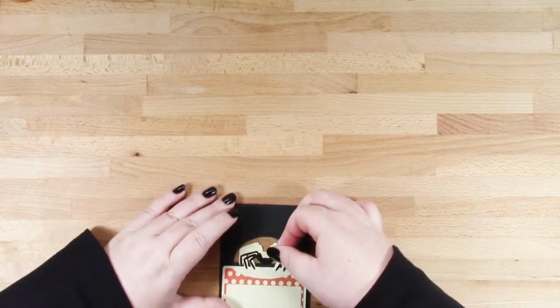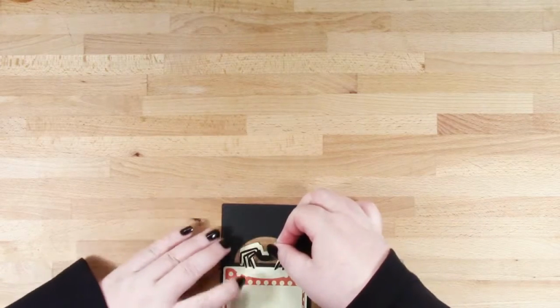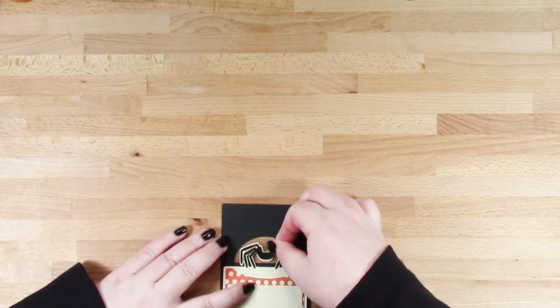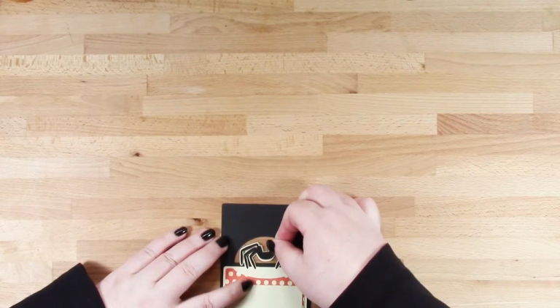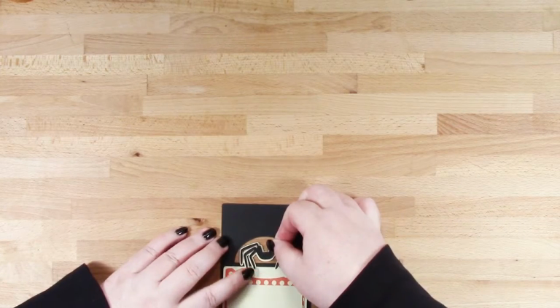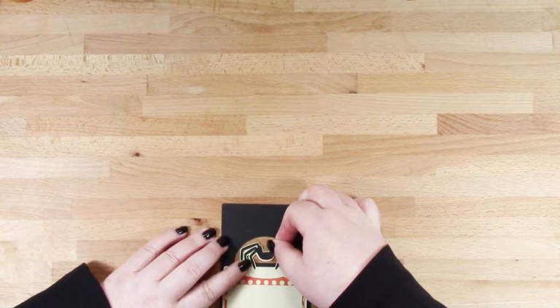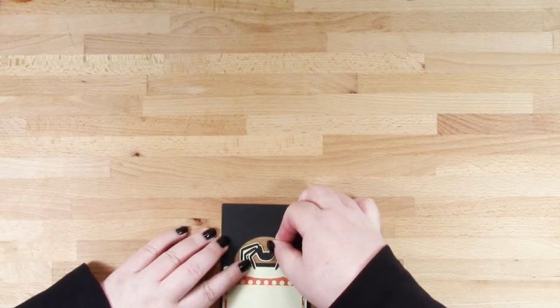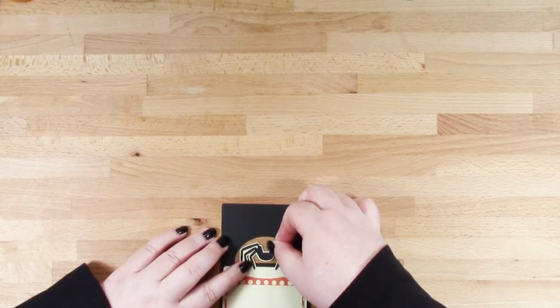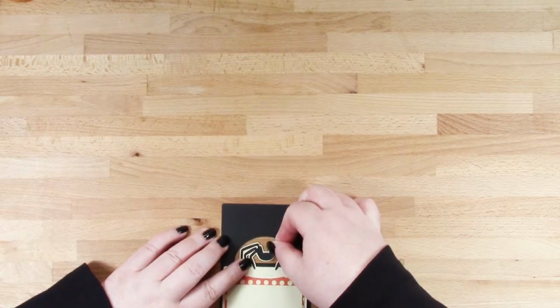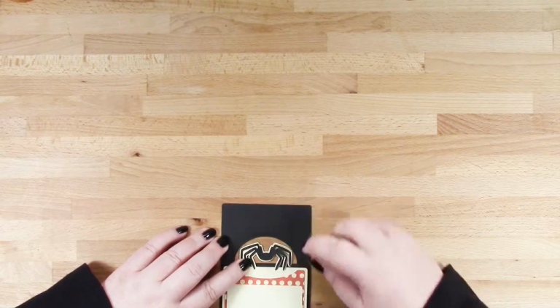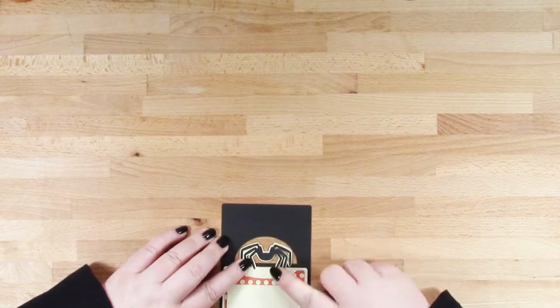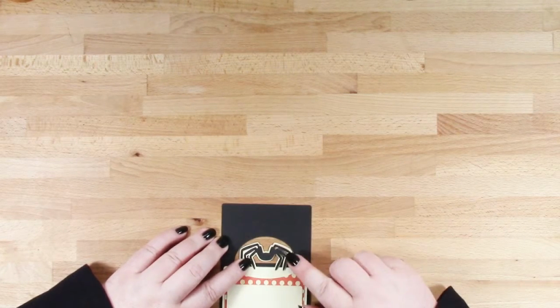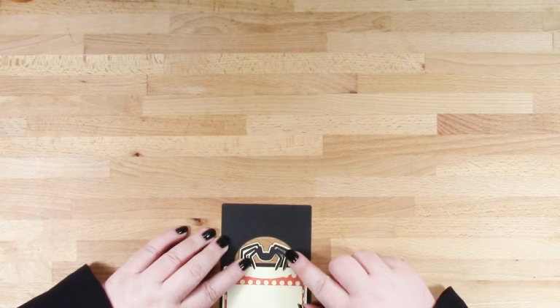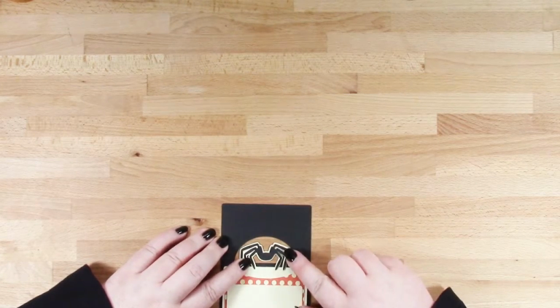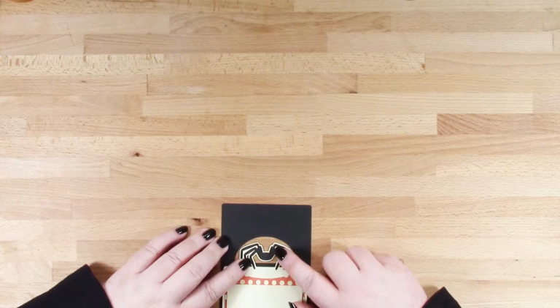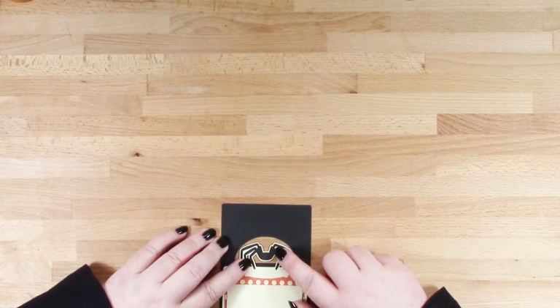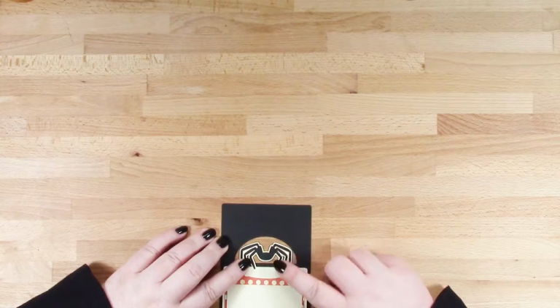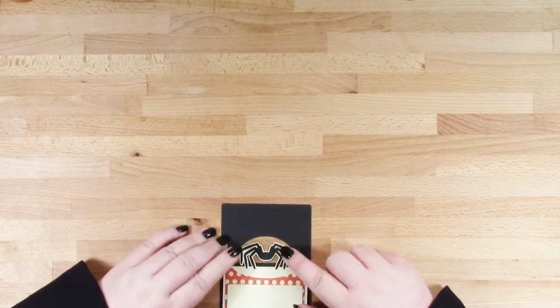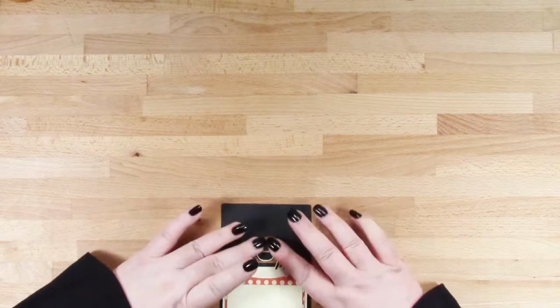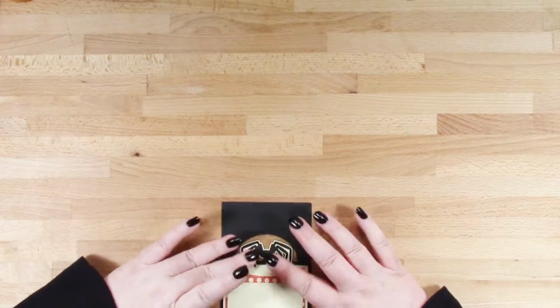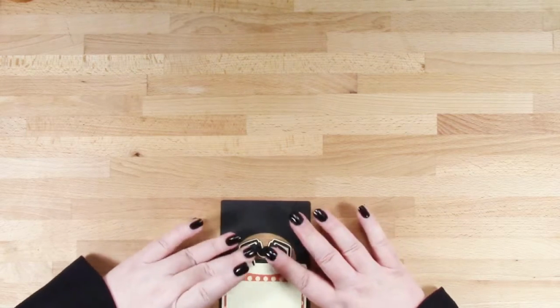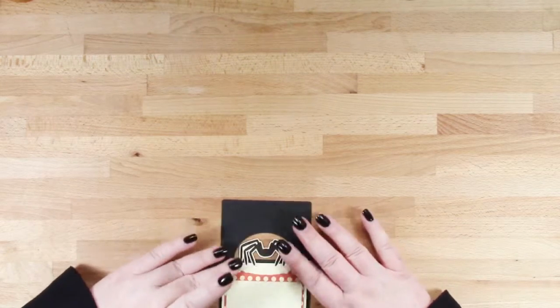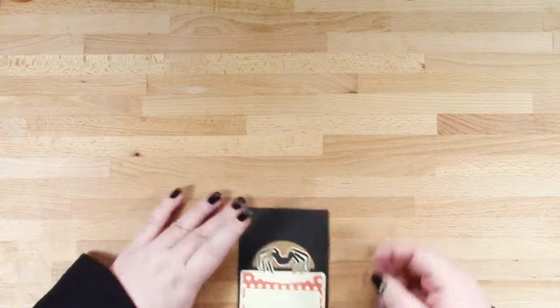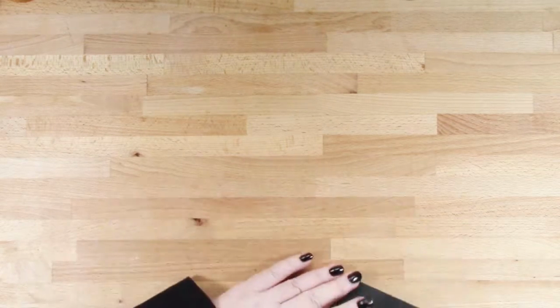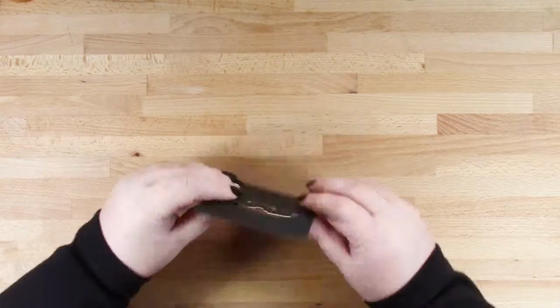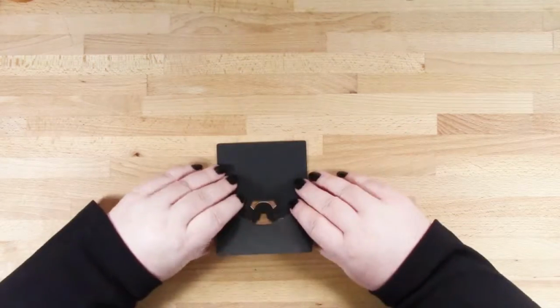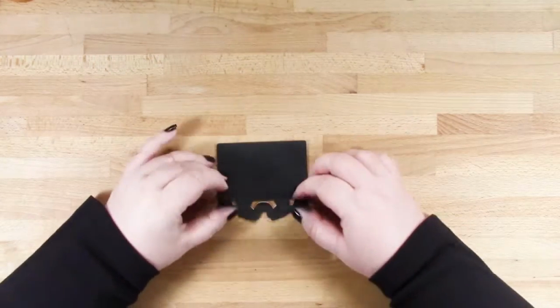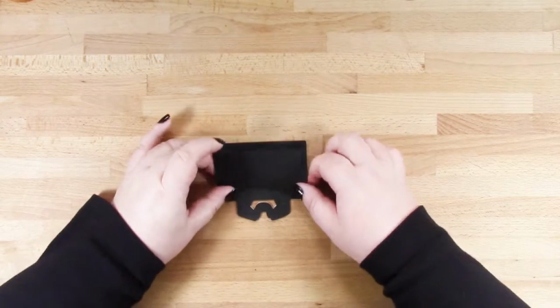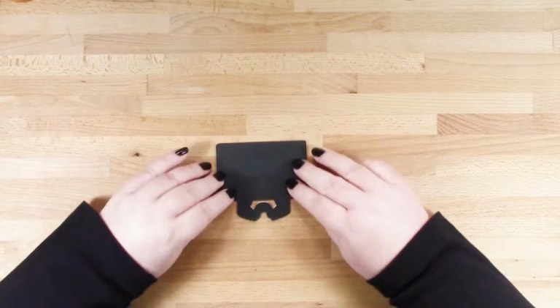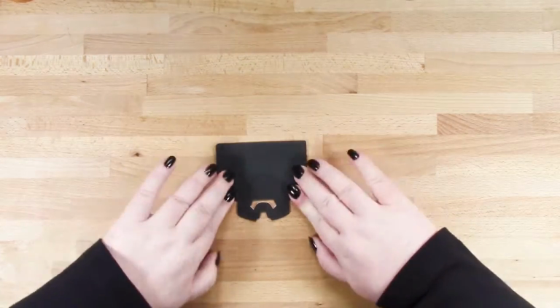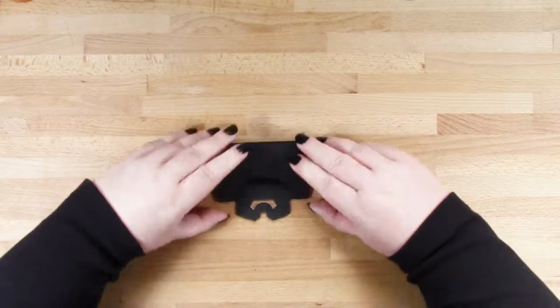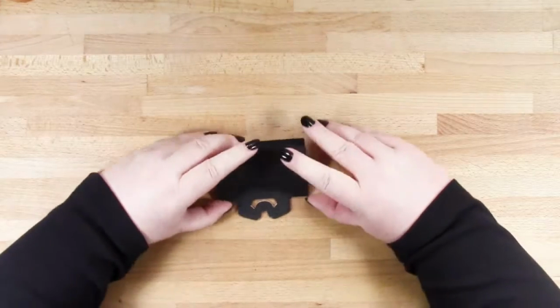I'm just pressing that into place, then I need to turn the place card over and you just bend the outside piece, and then your spider will protrude.